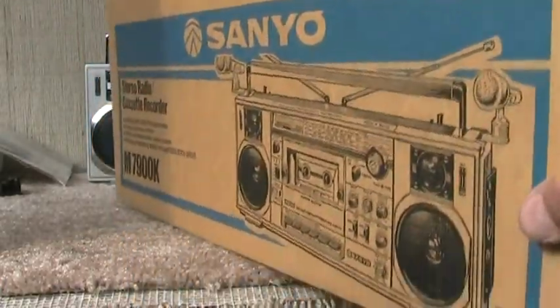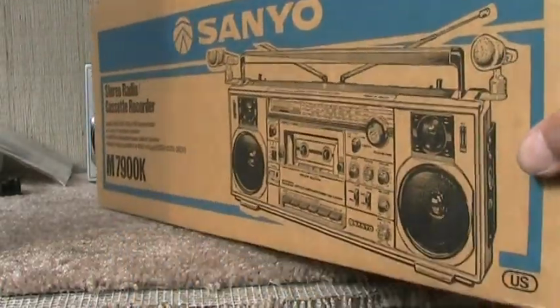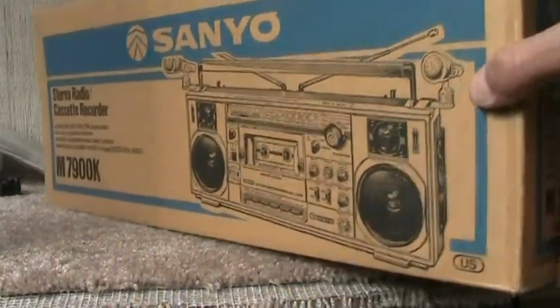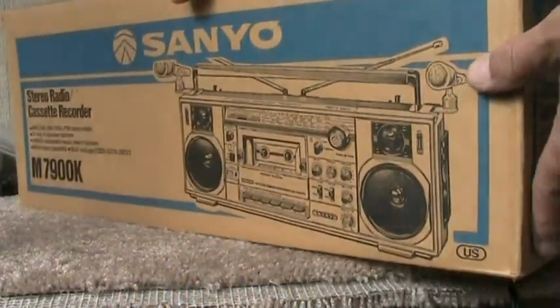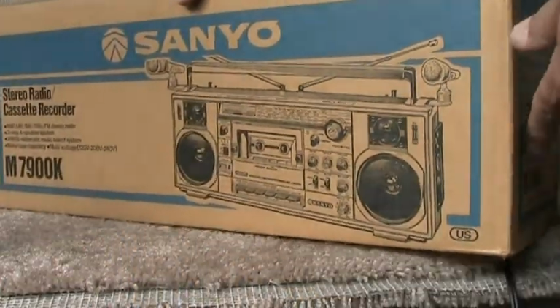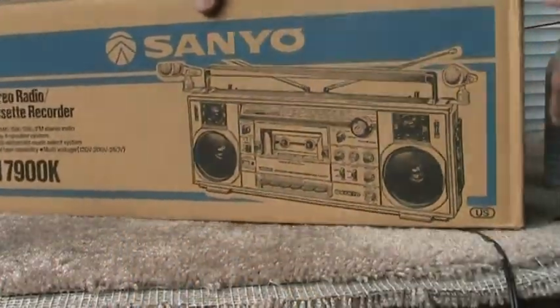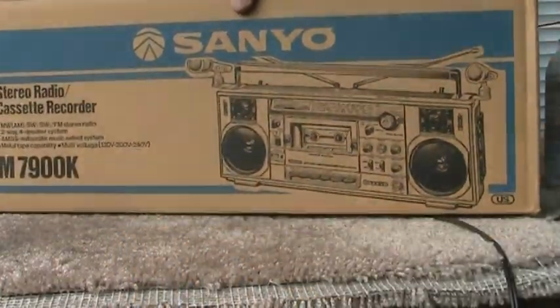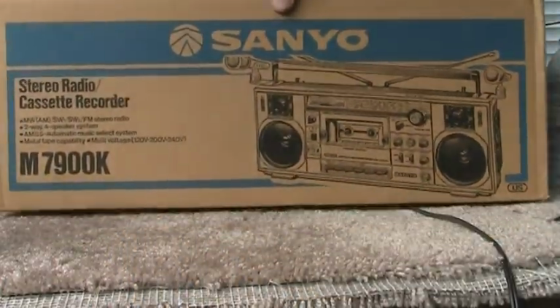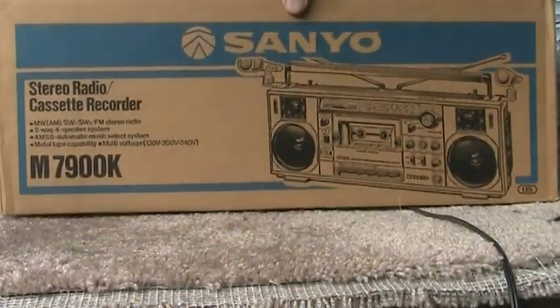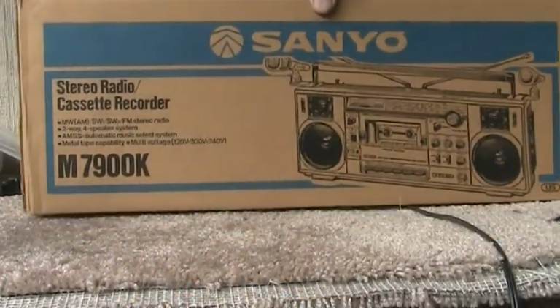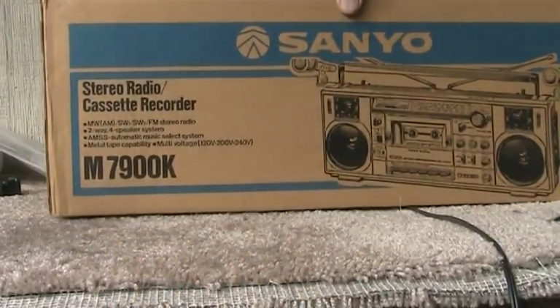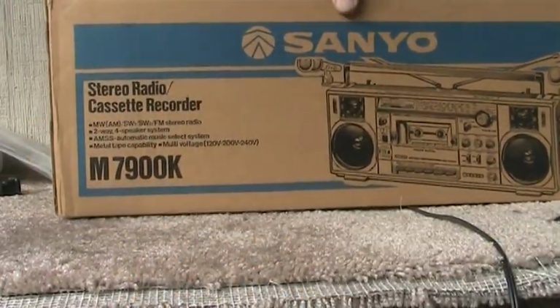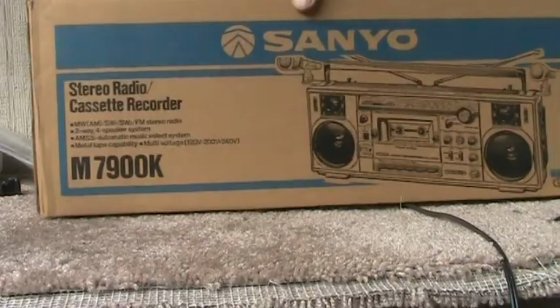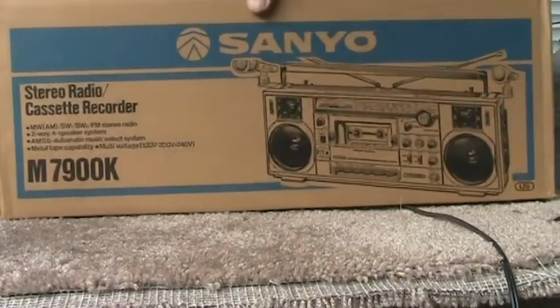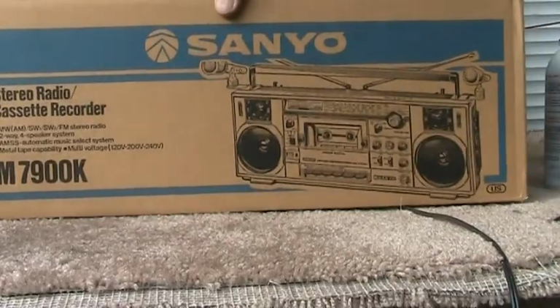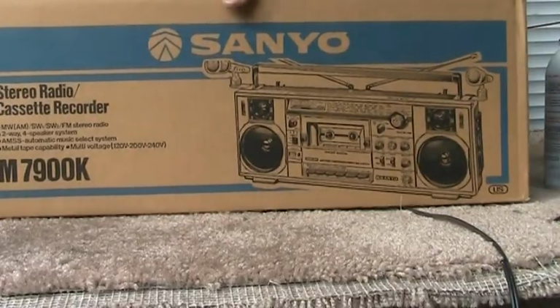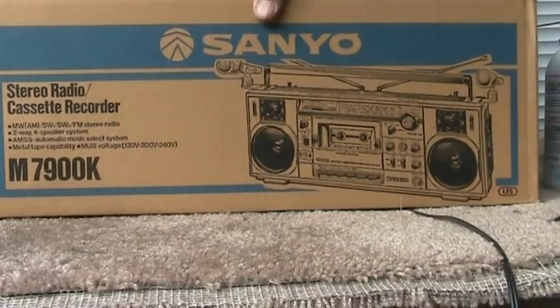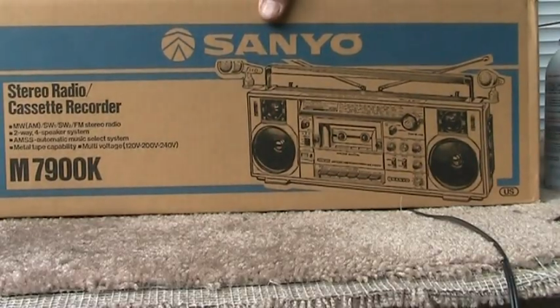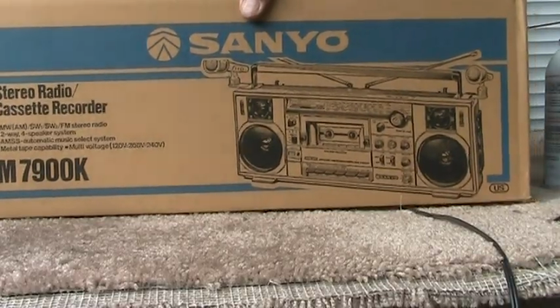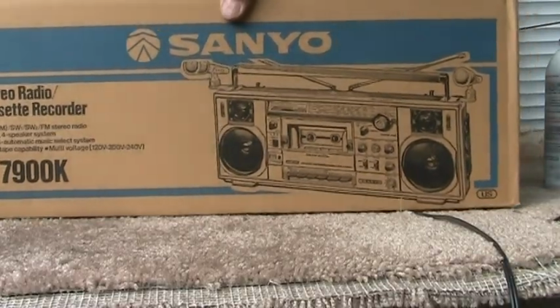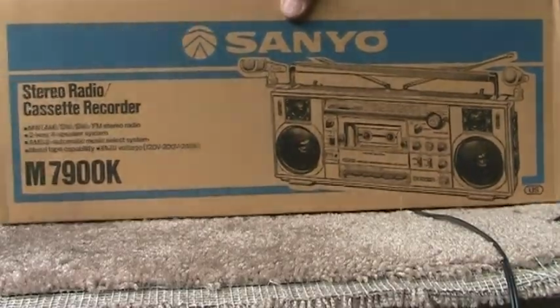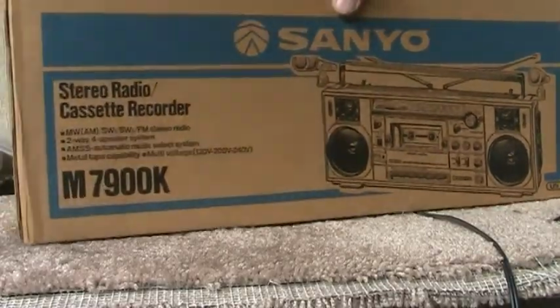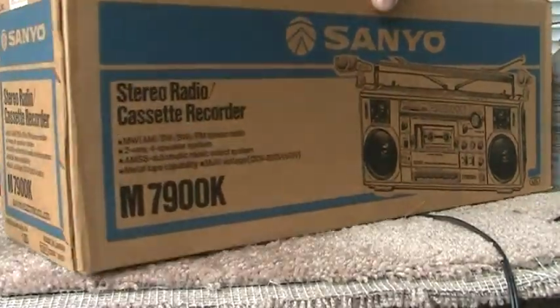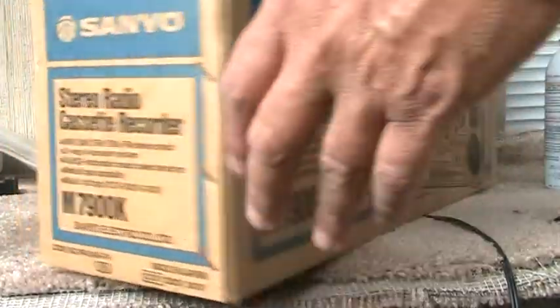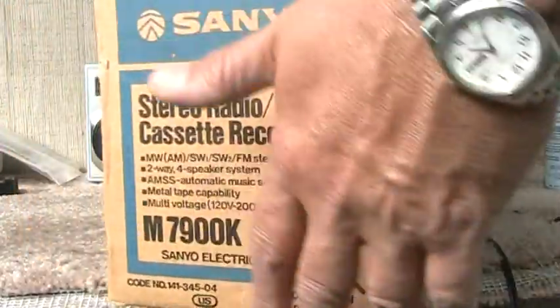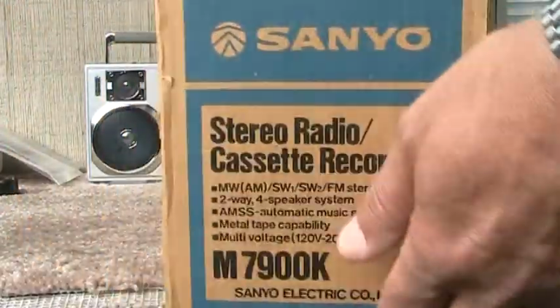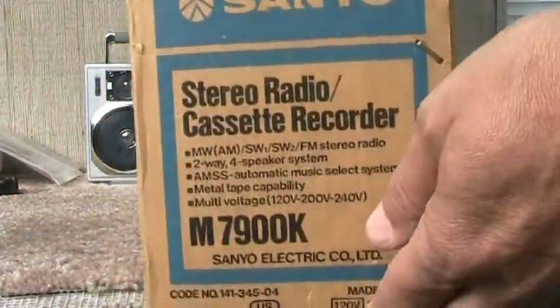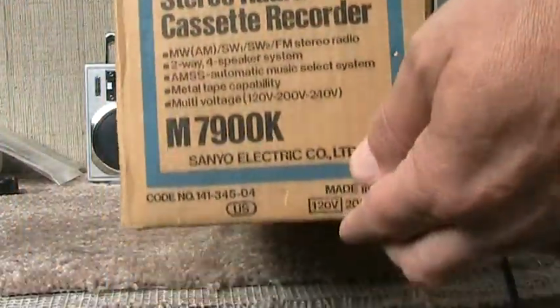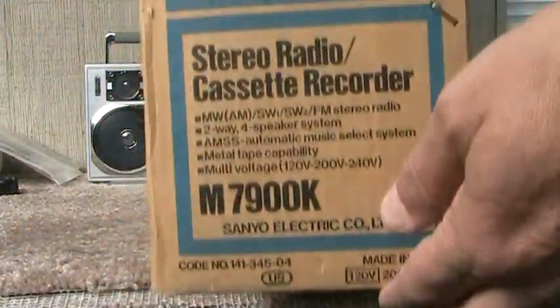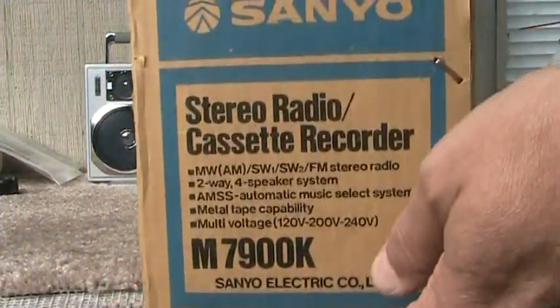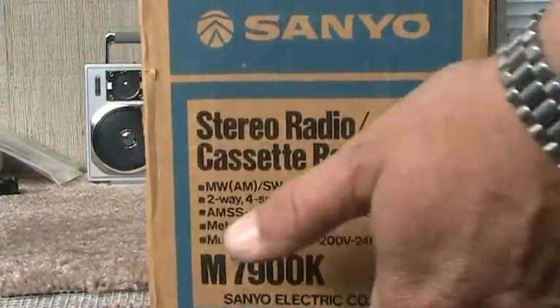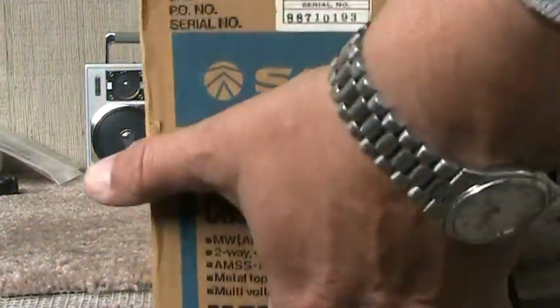And then this is the better side — doesn't have any holes in it, like the other side had a couple of holes. There you go. There's the end, alright.